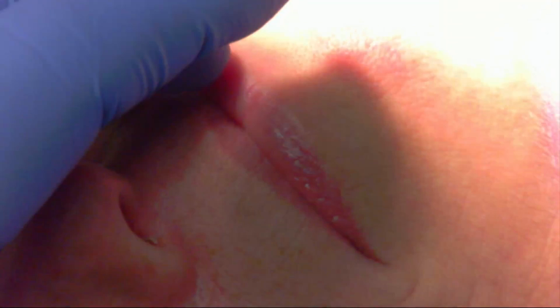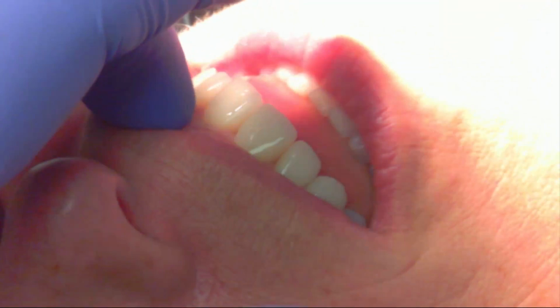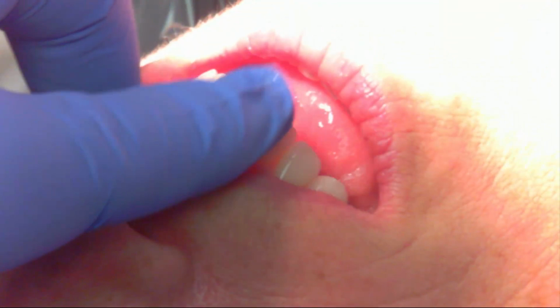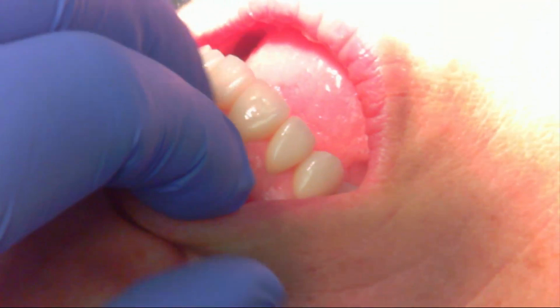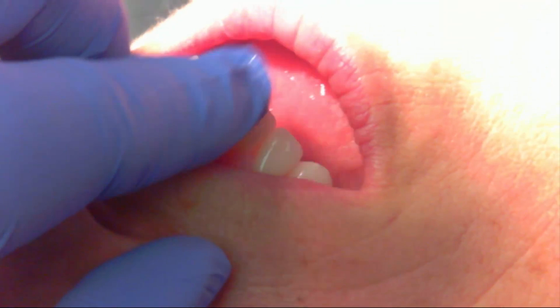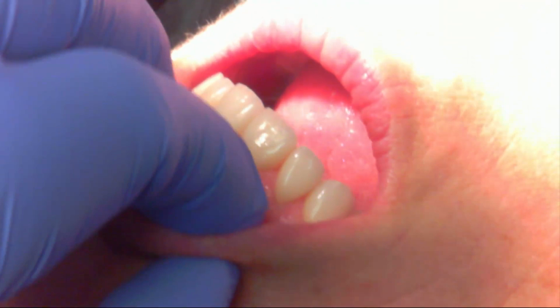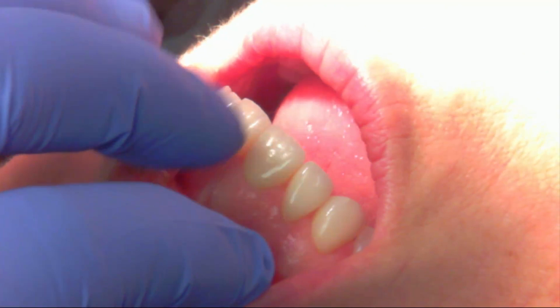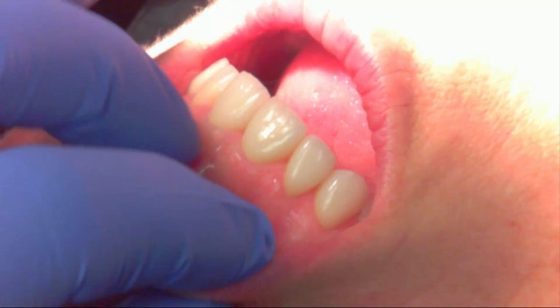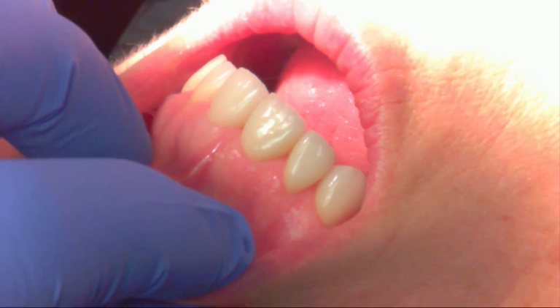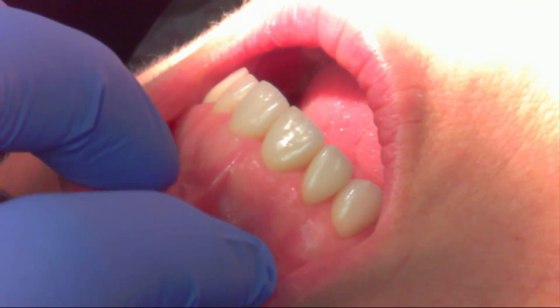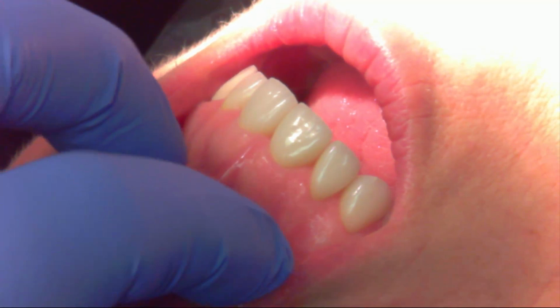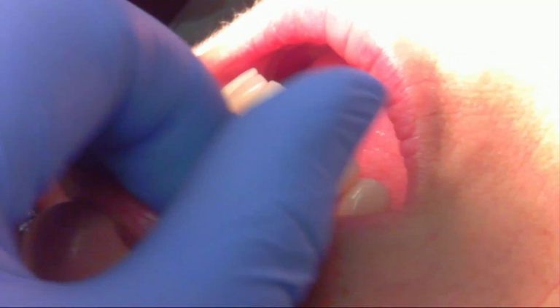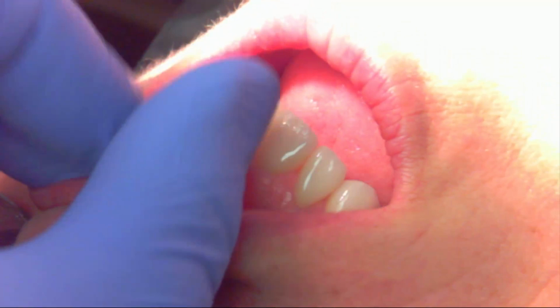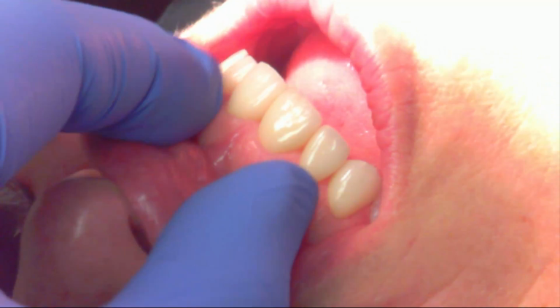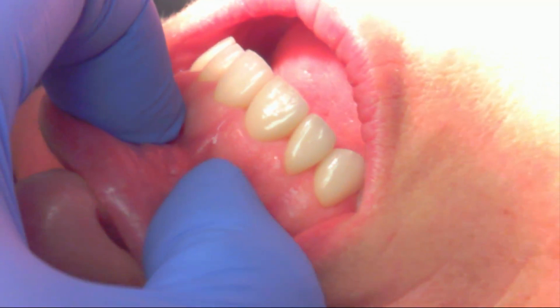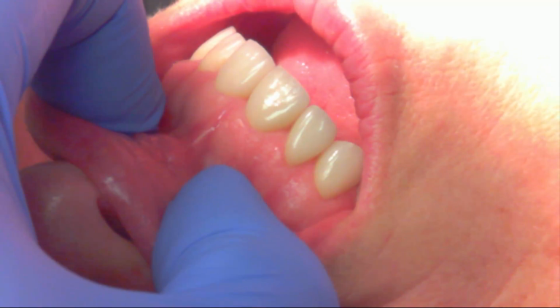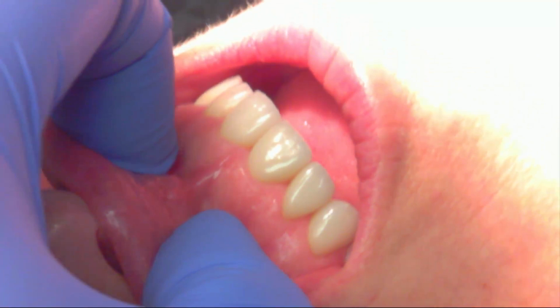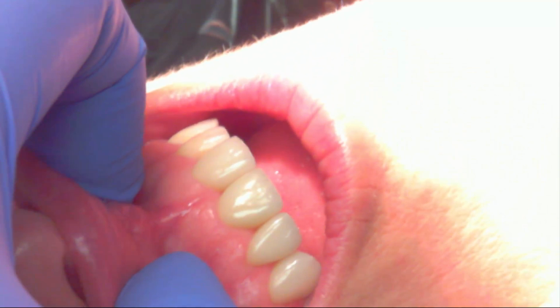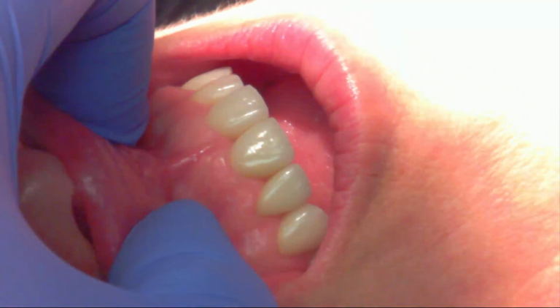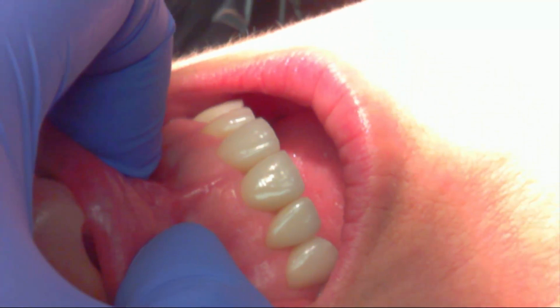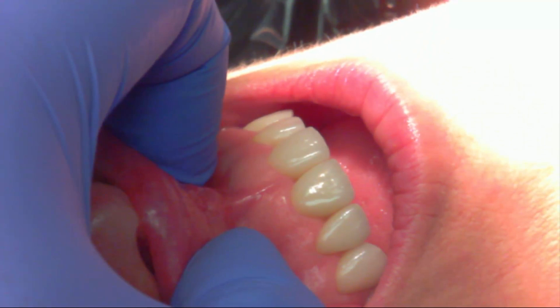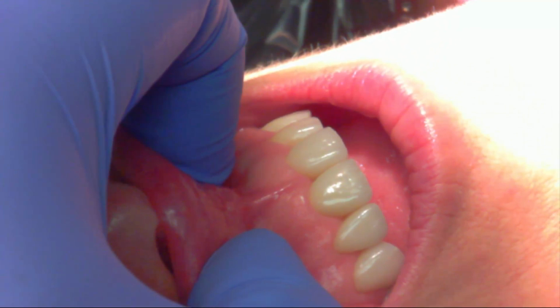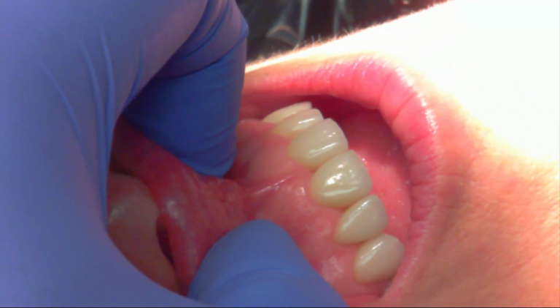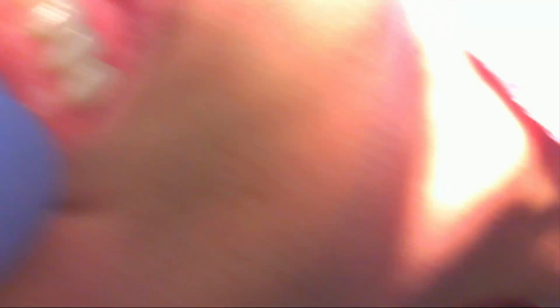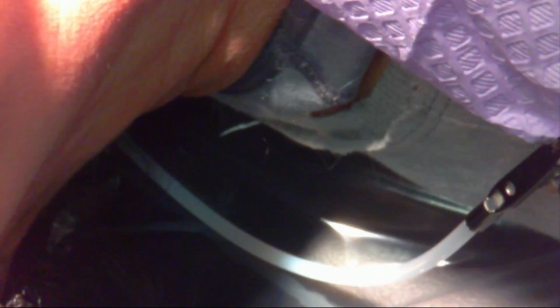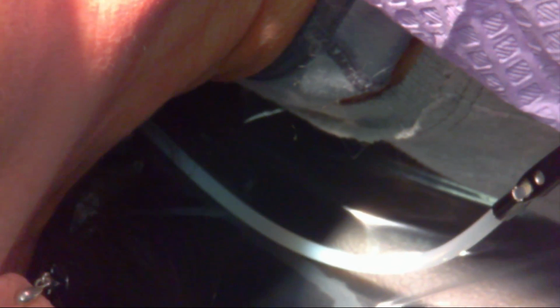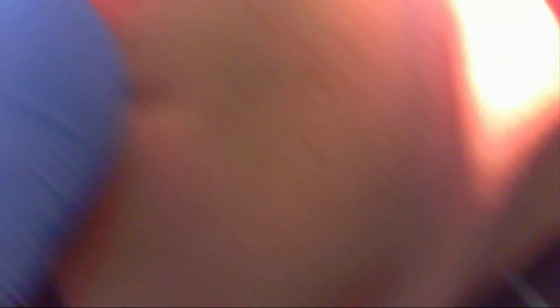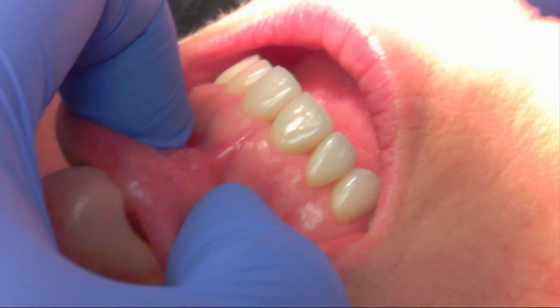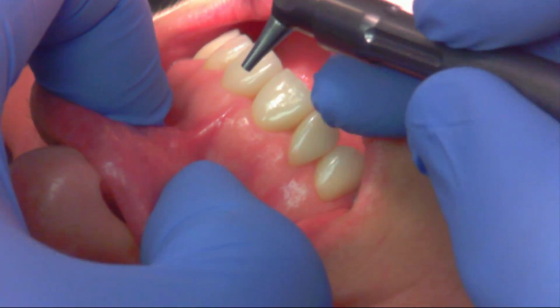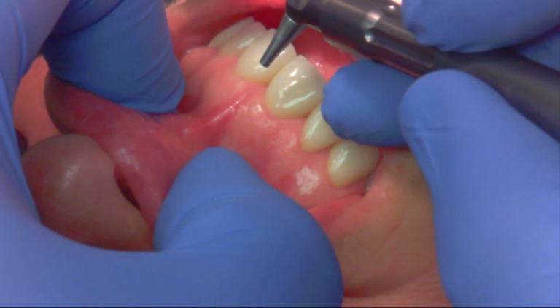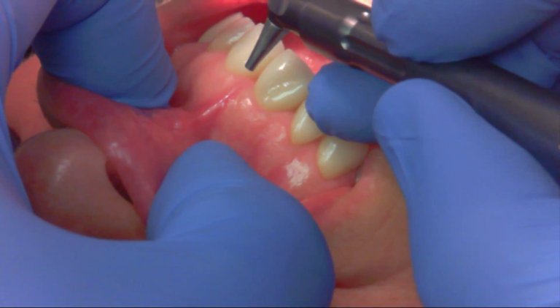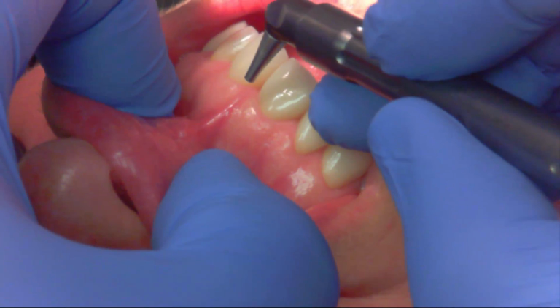Today's patient is a 62-year-old Caucasian female who presents for two frenectomies. The first frenectomy is between teeth eight and nine — she's been restored there and it looks like the papilla is starting to pull away.